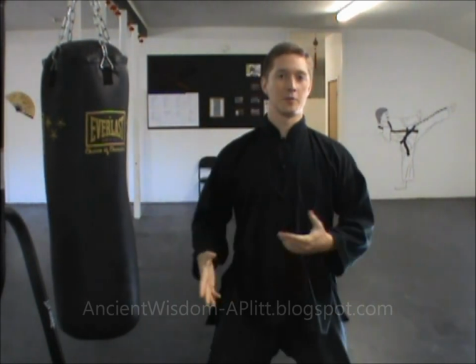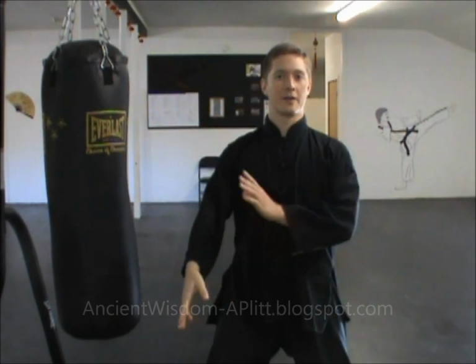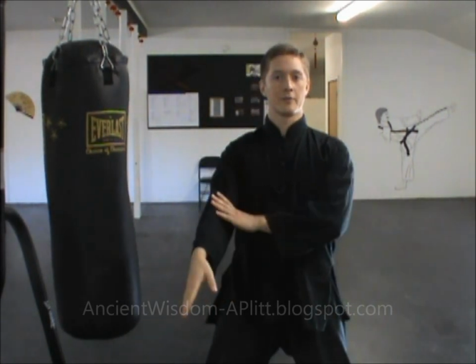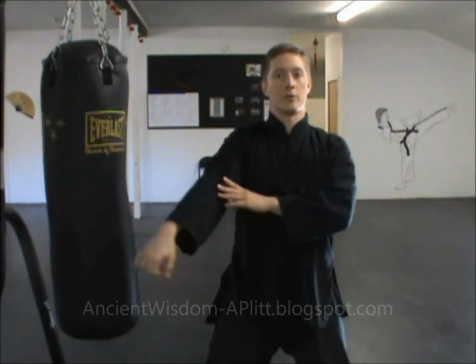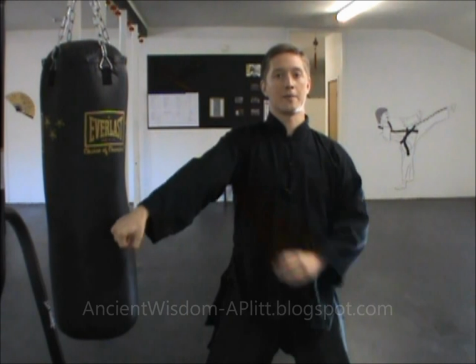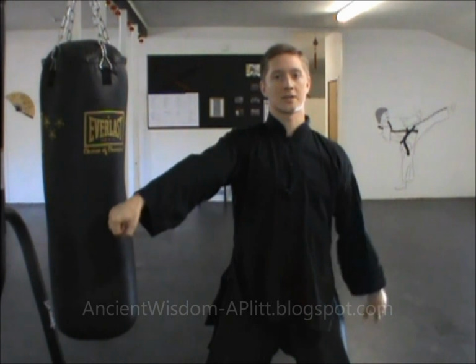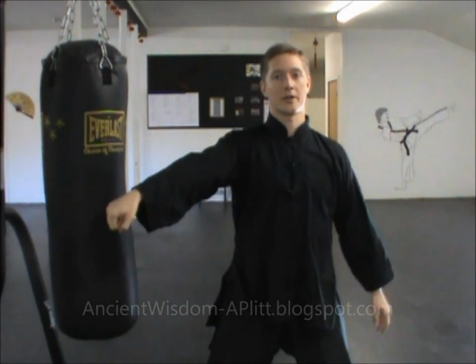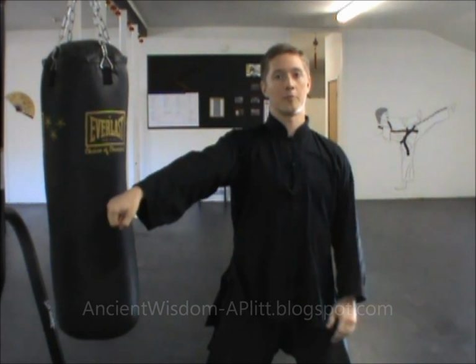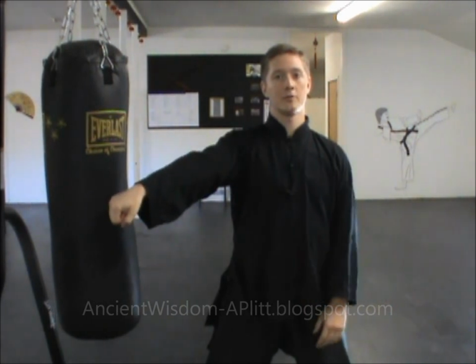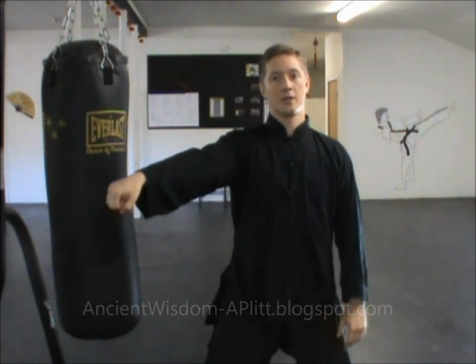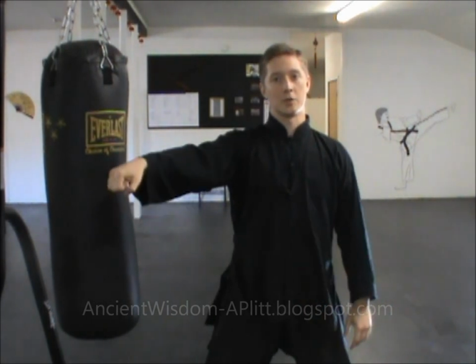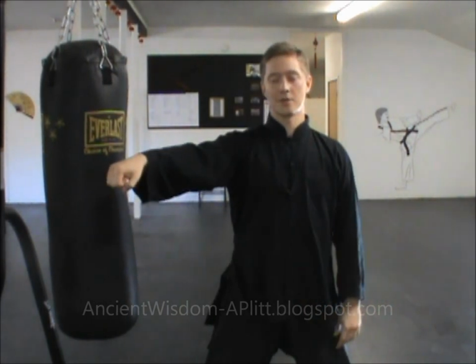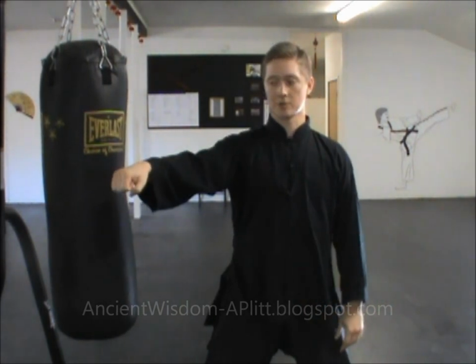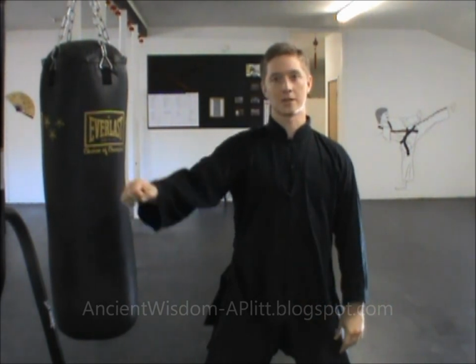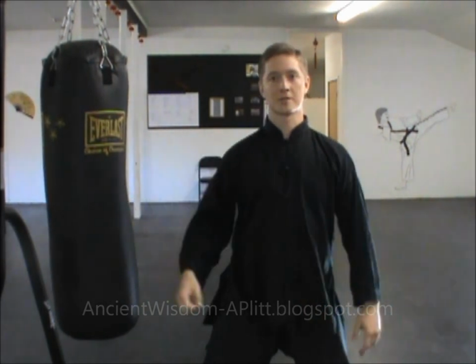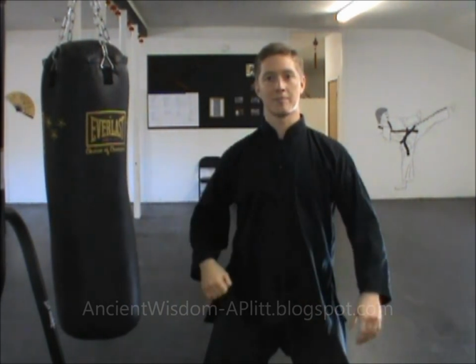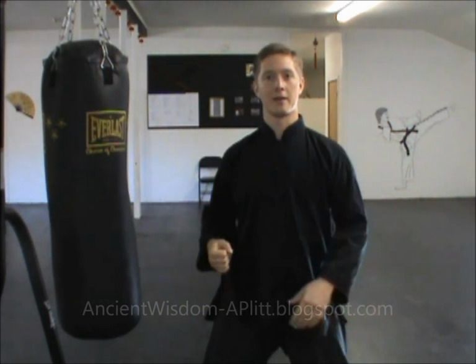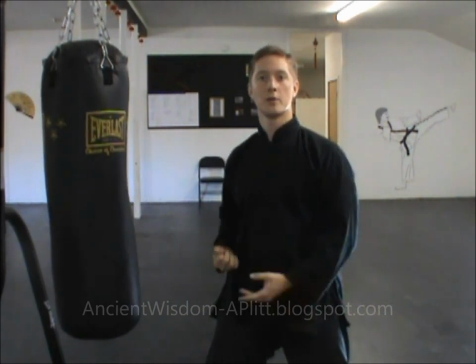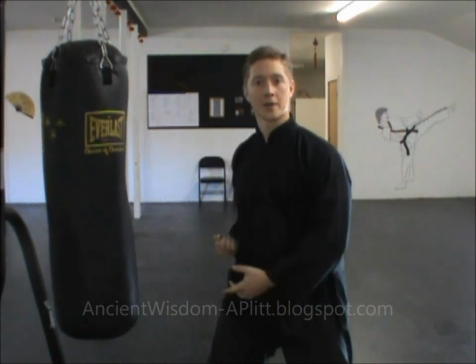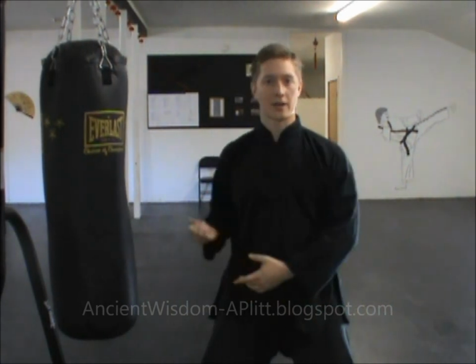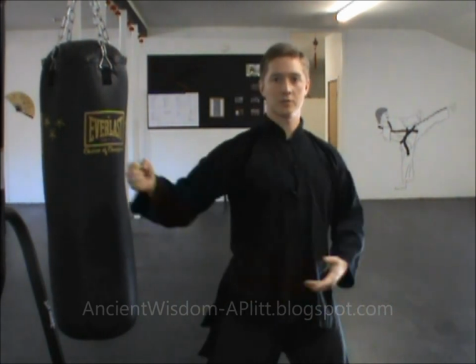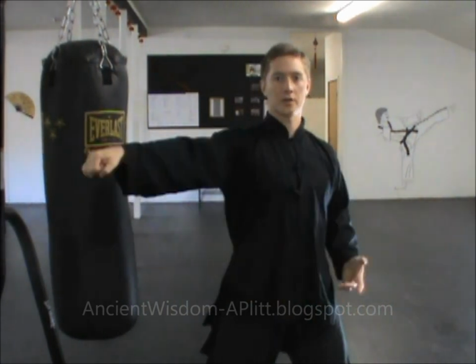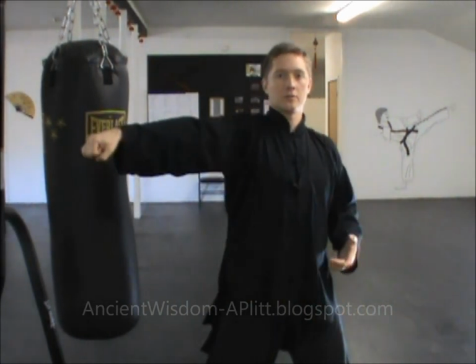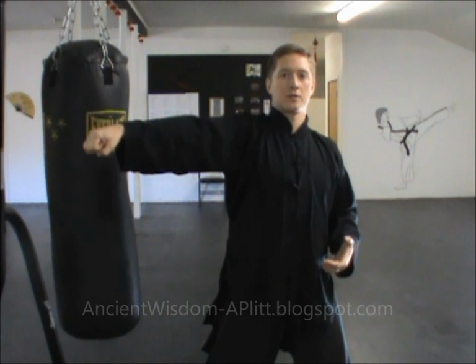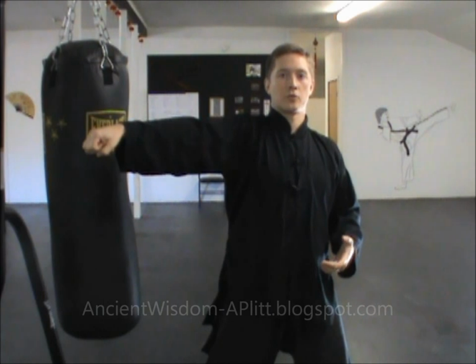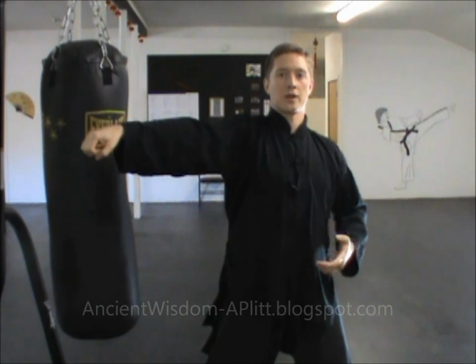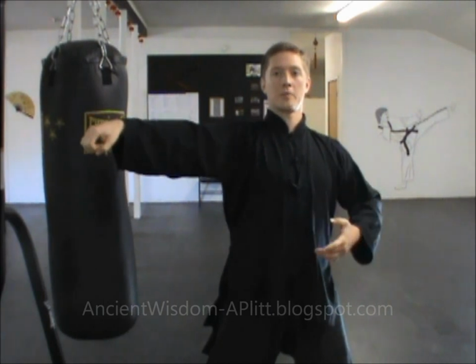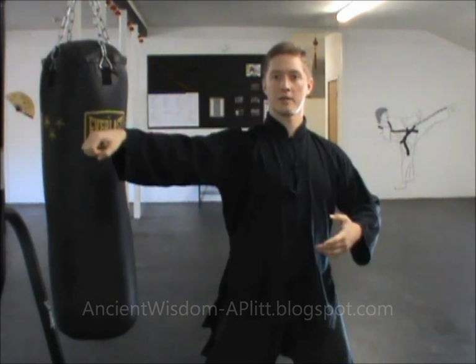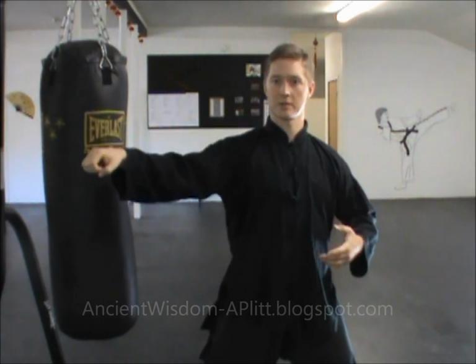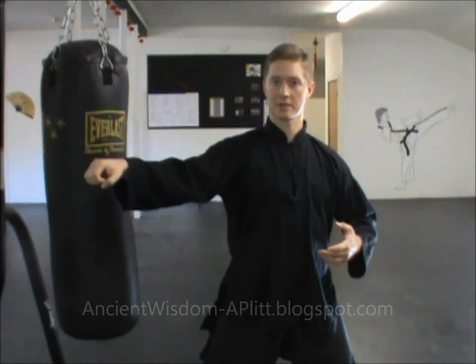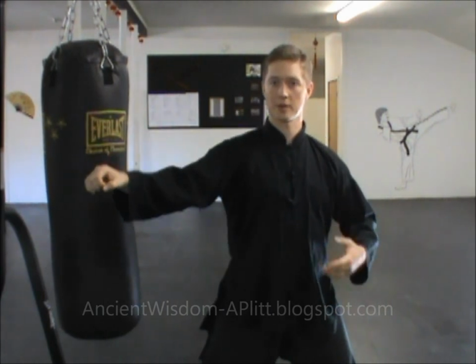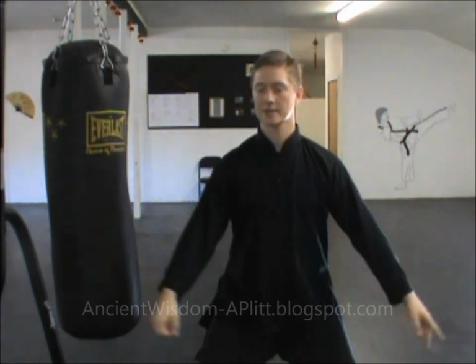Be careful that you don't hyperextend your elbow when you do this, so always keep a slight bend. Make sure you have good structure — don't let the shoulder come up. Everything stays relaxed.